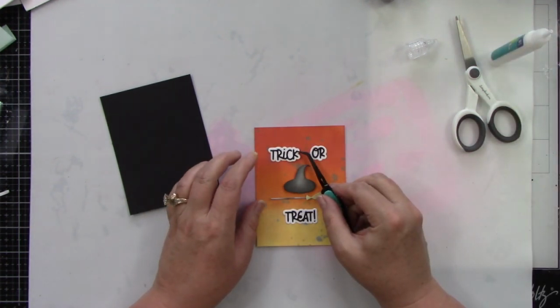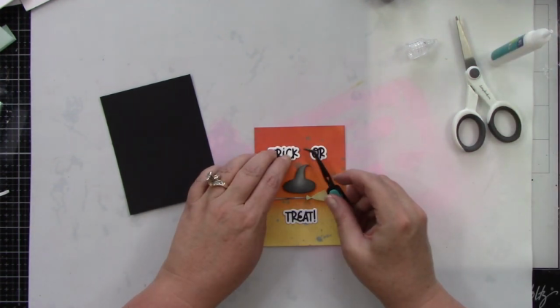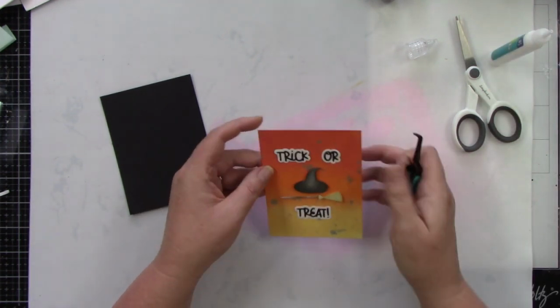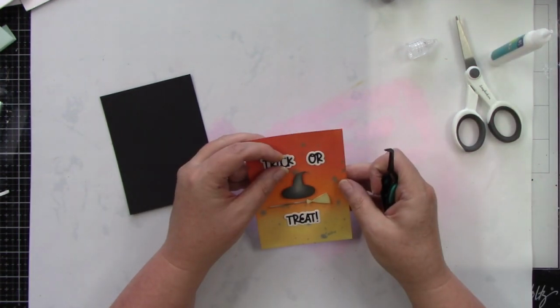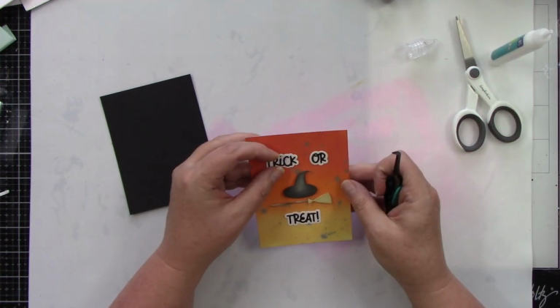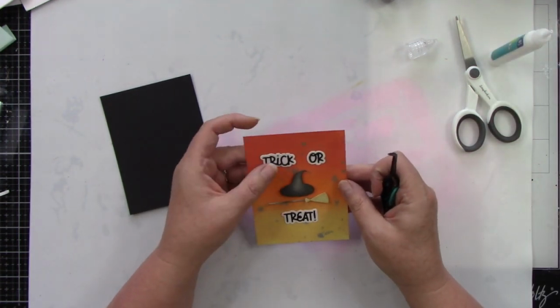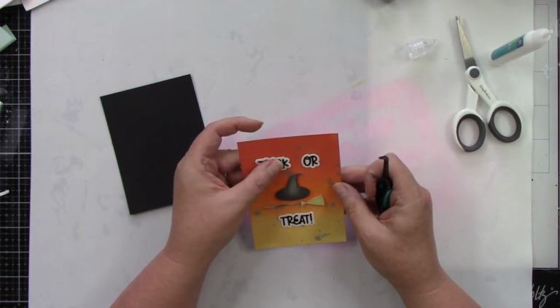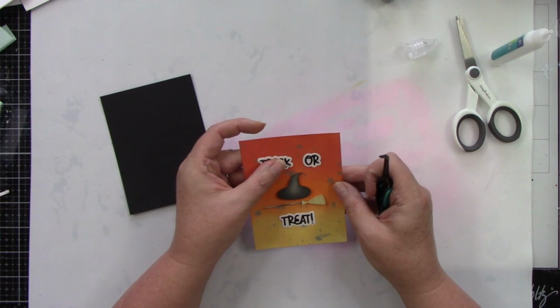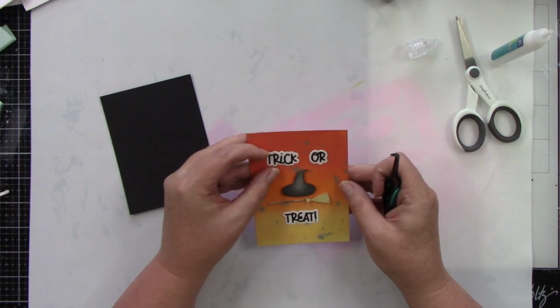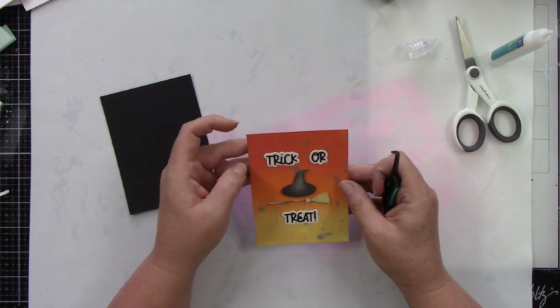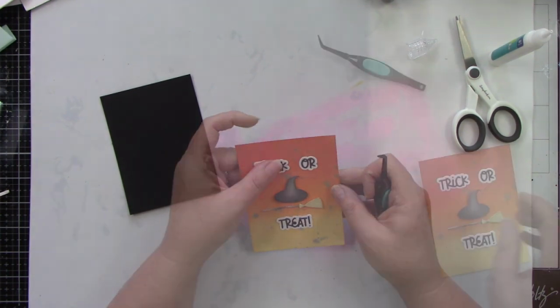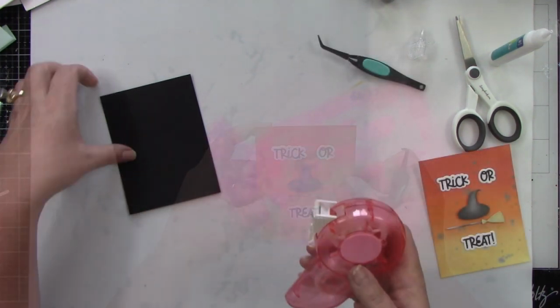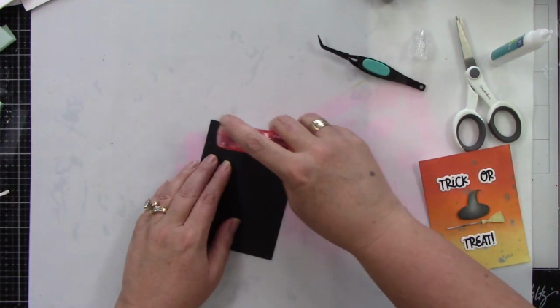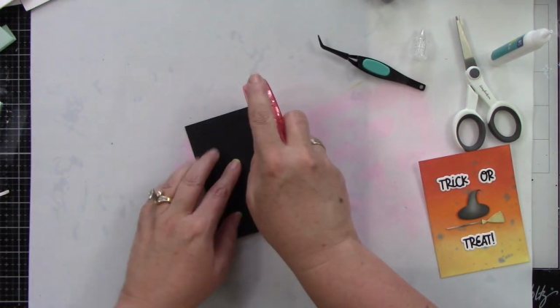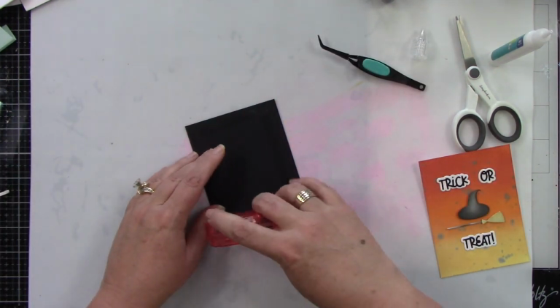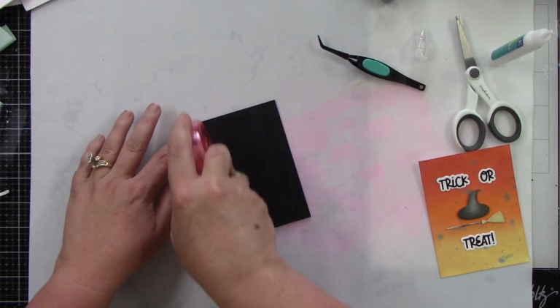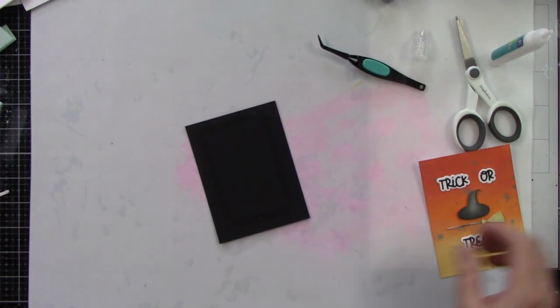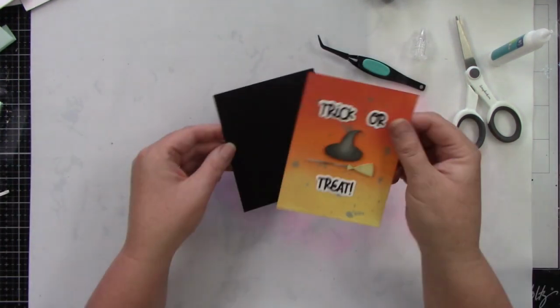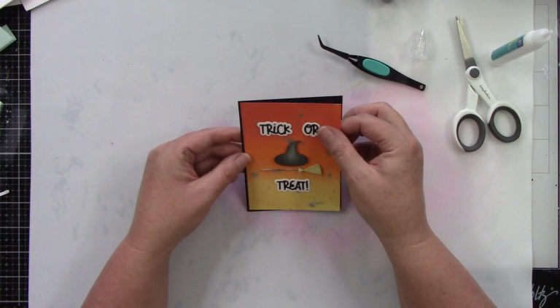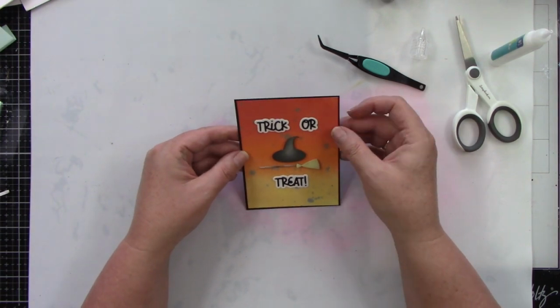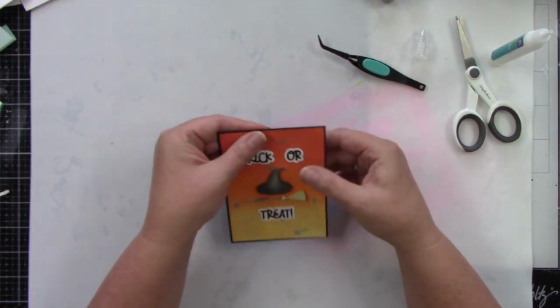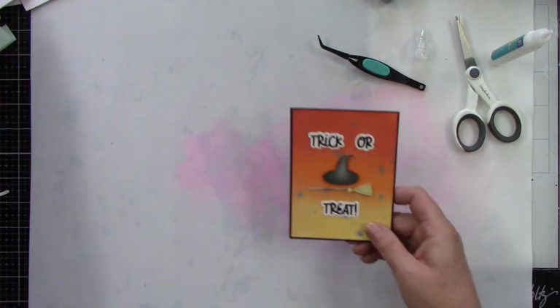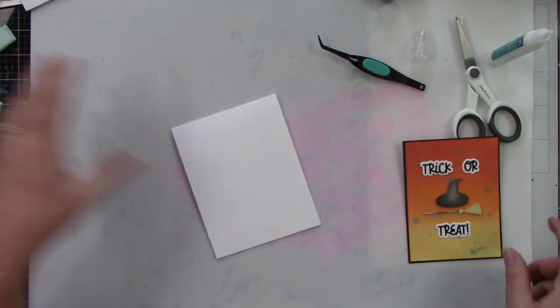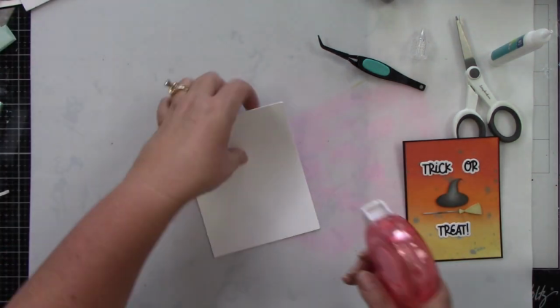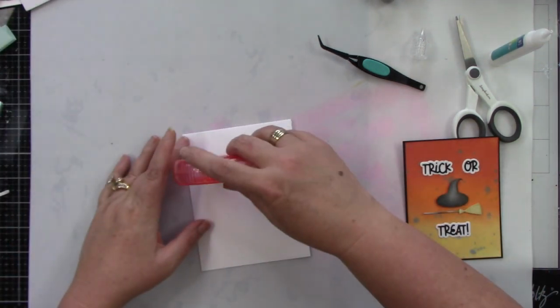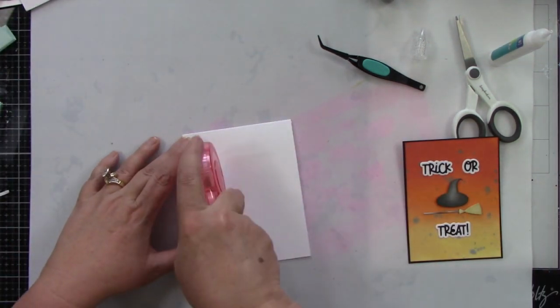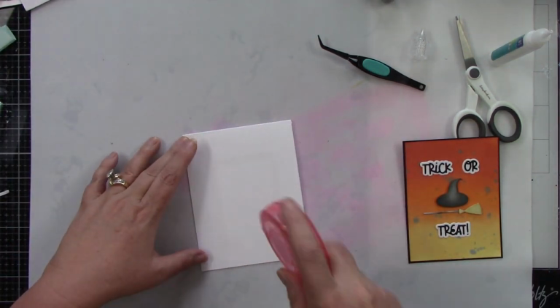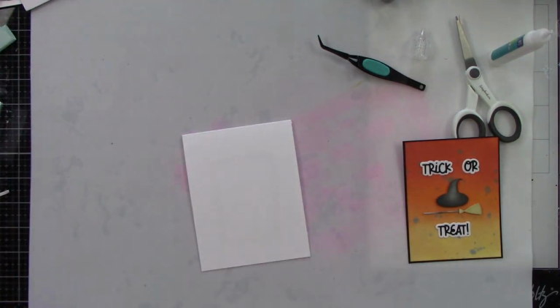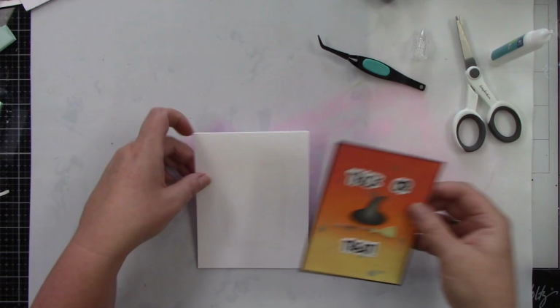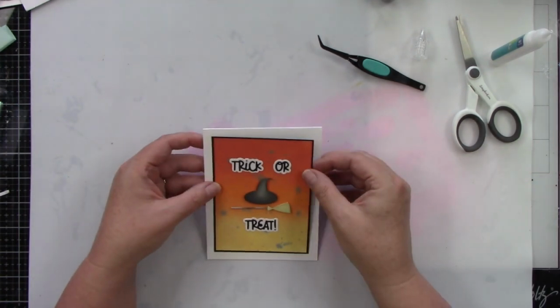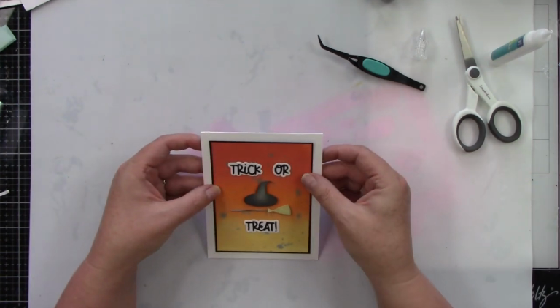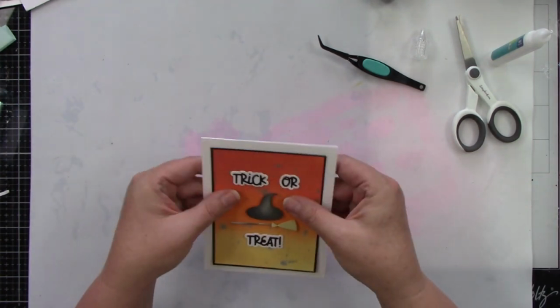Once I get this in place, I did cut a black matte that is just a hair bigger than the inked-up panel, just to add a little something, and then I can adhere that to my white A2 size card base. This card is done.